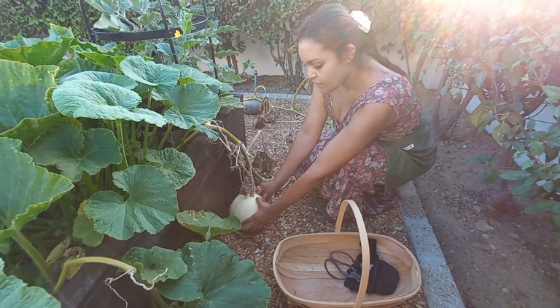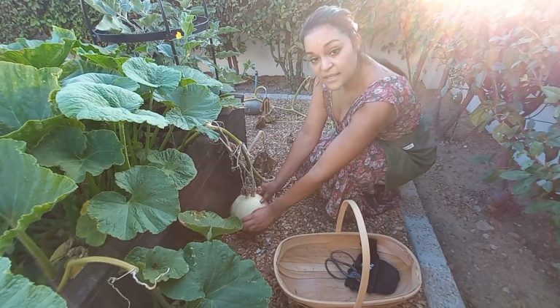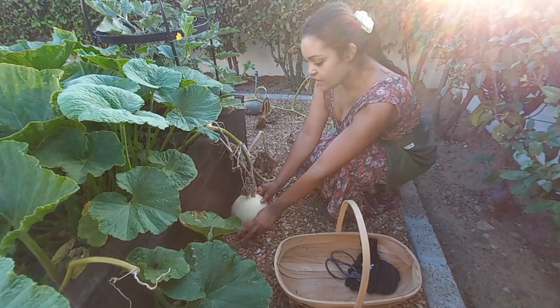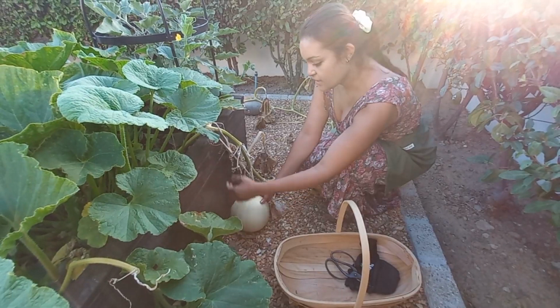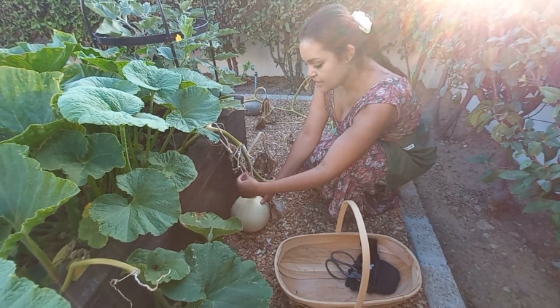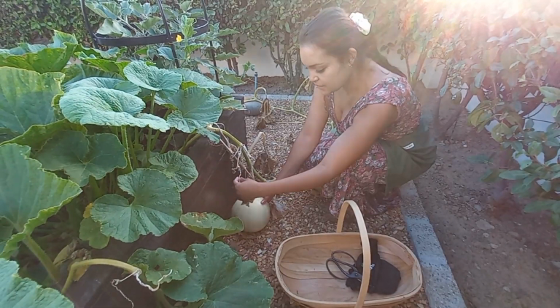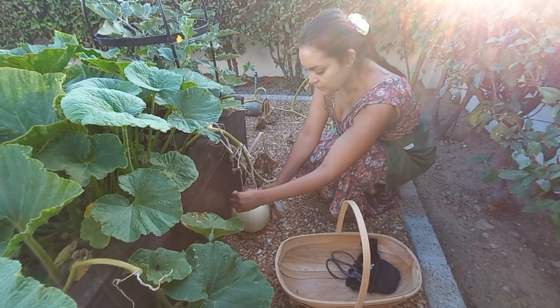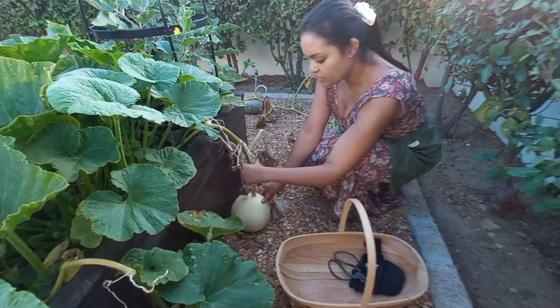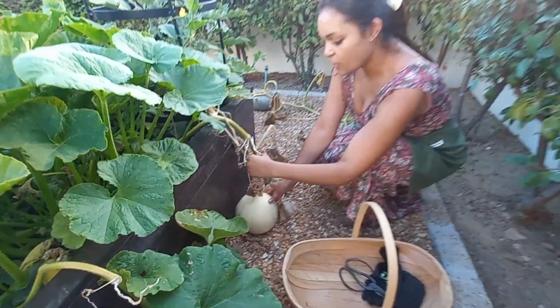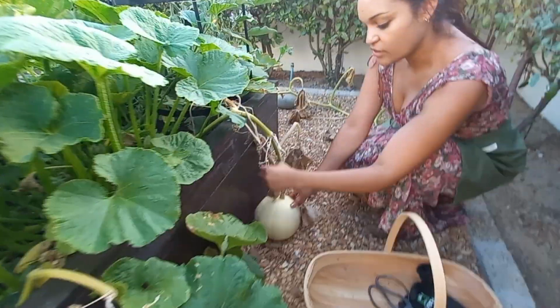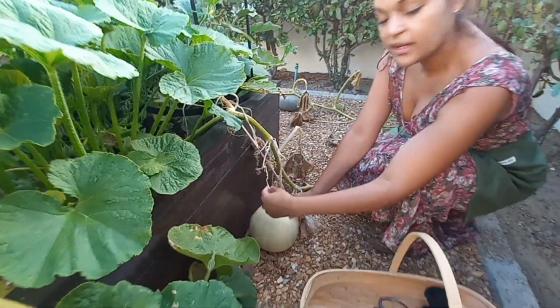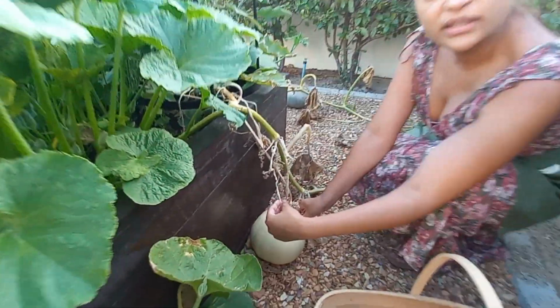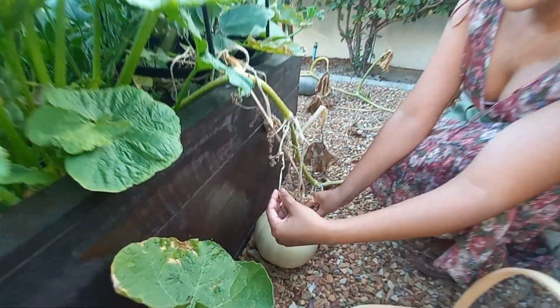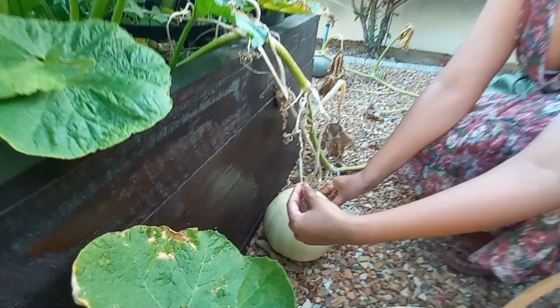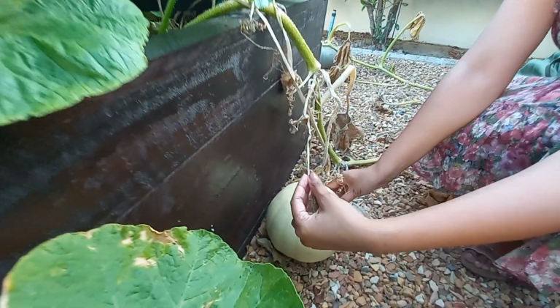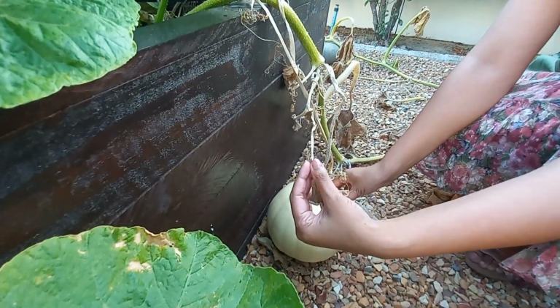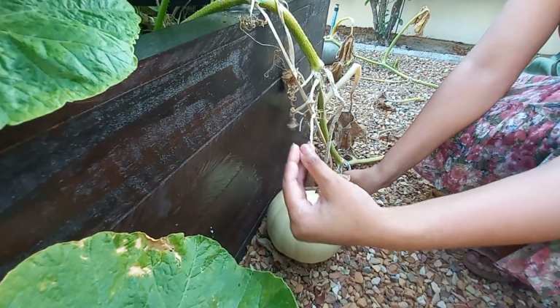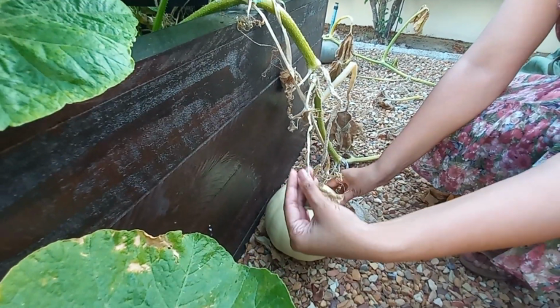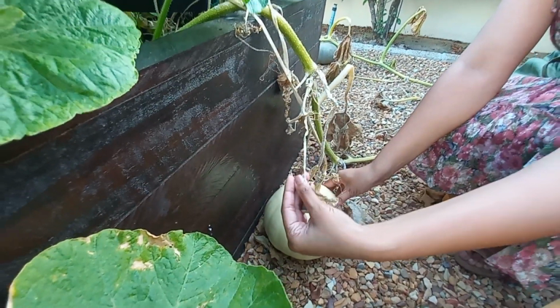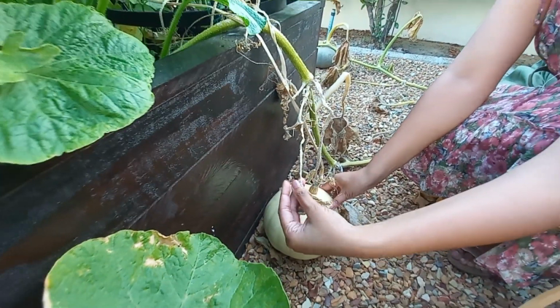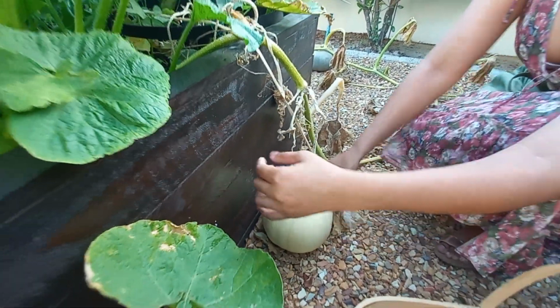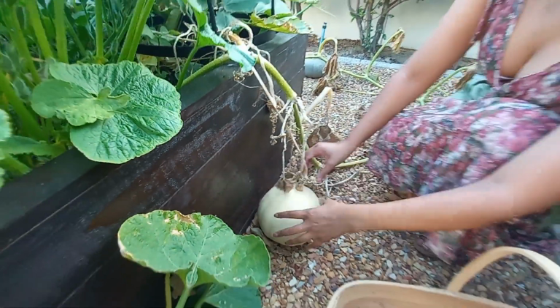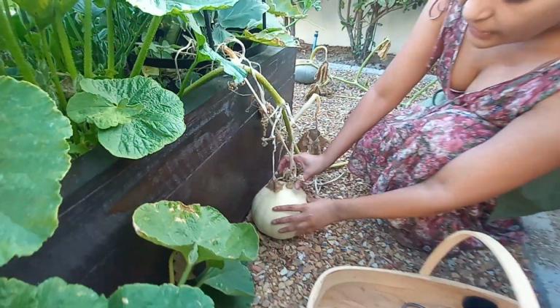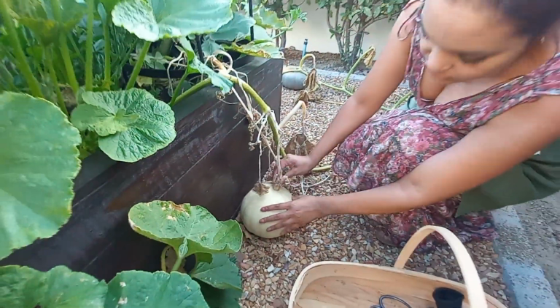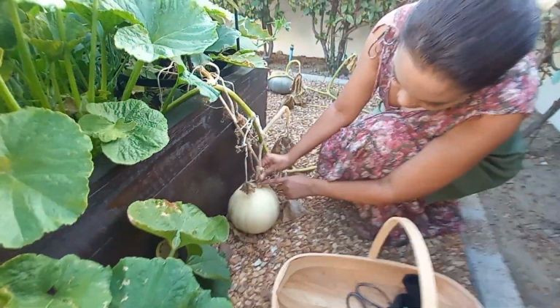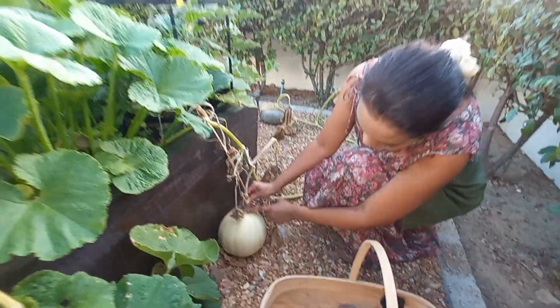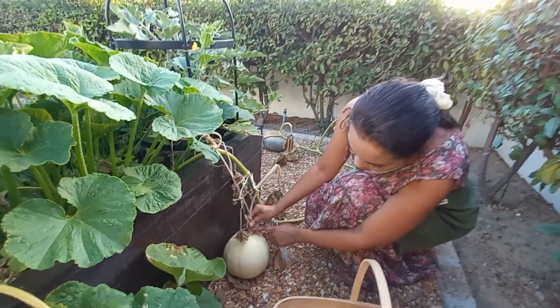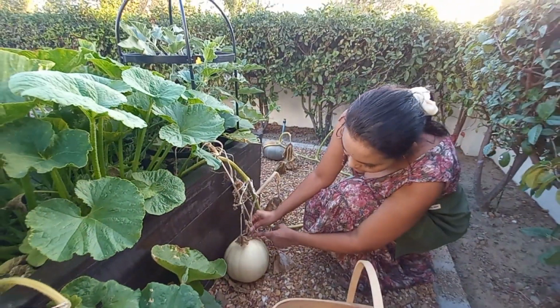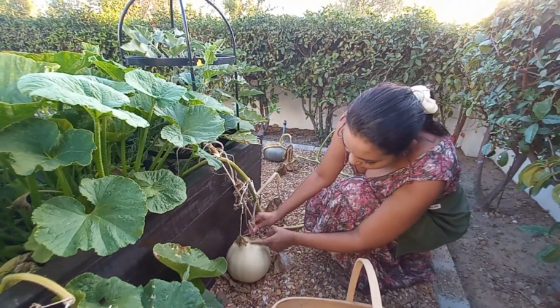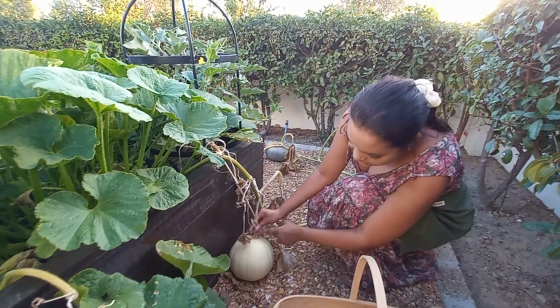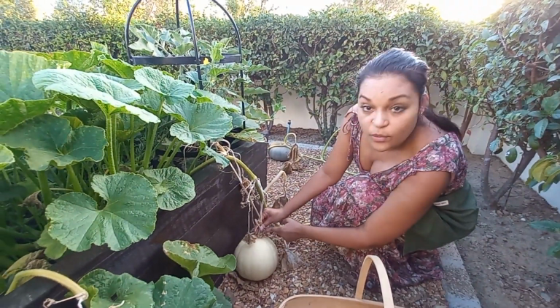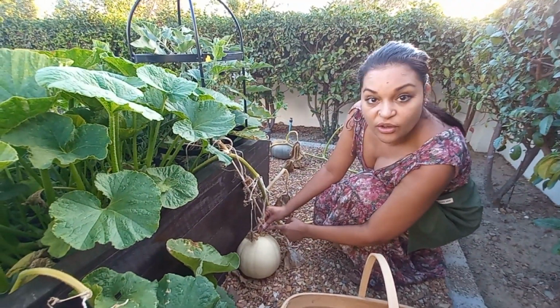The second thing is to see if the little tendrils are dry and dying off, and as you can see, they are on this one. The third thing is to see if the stem right over here is quite hard.